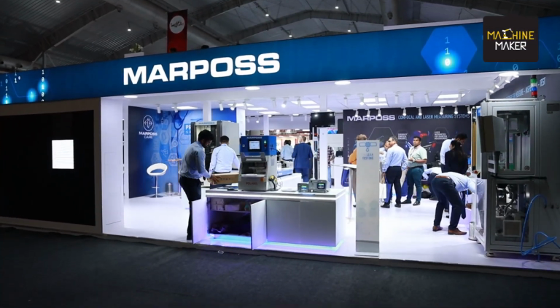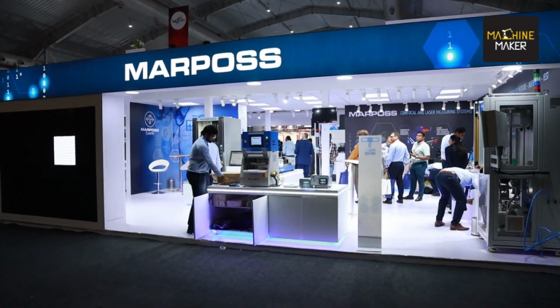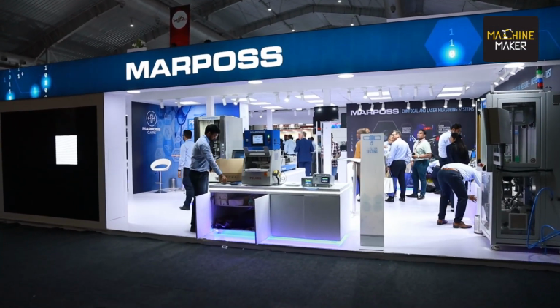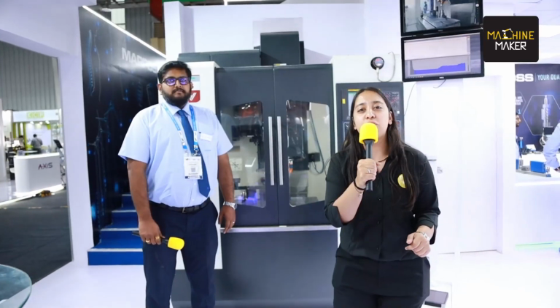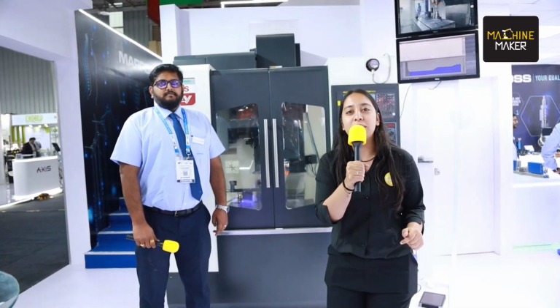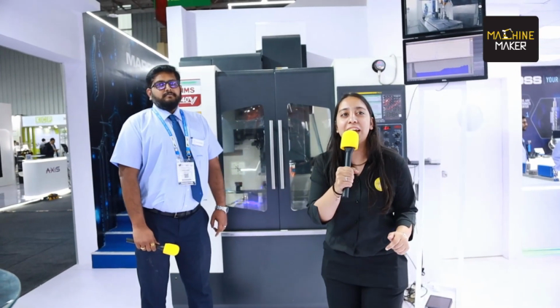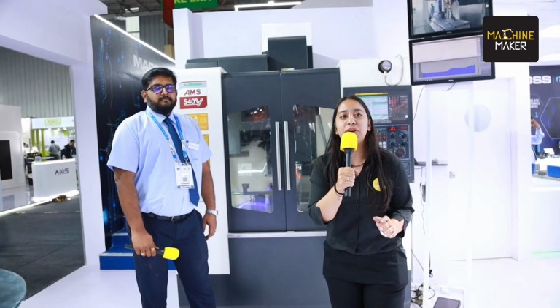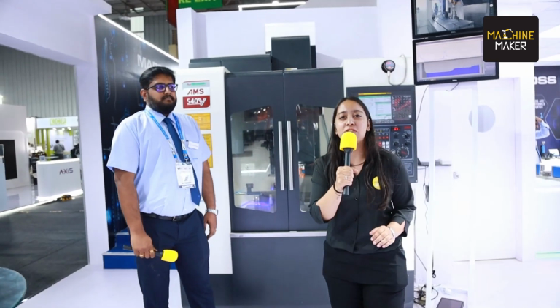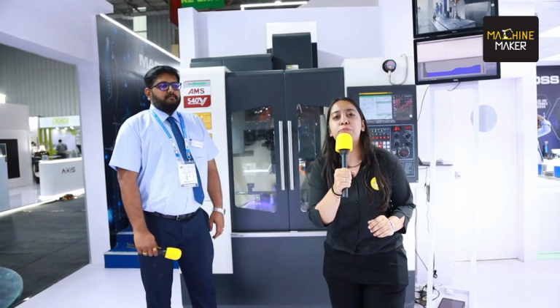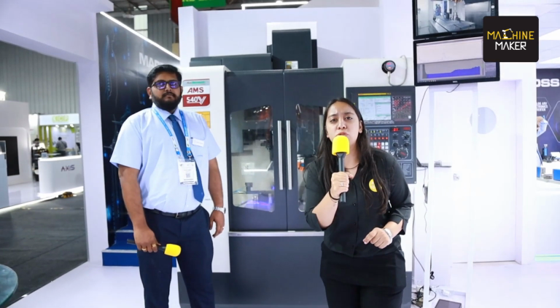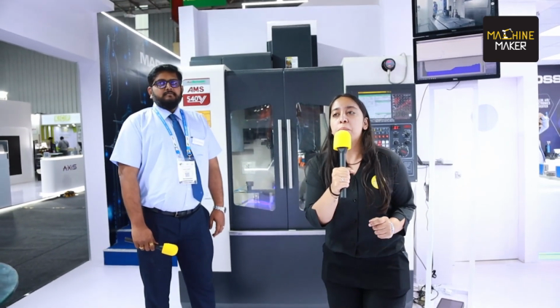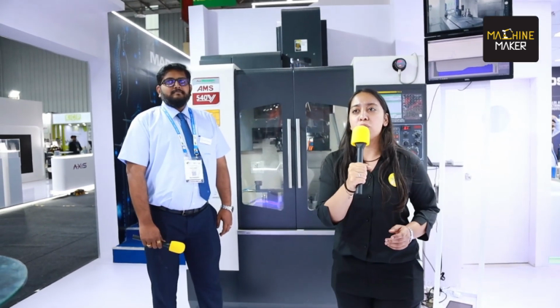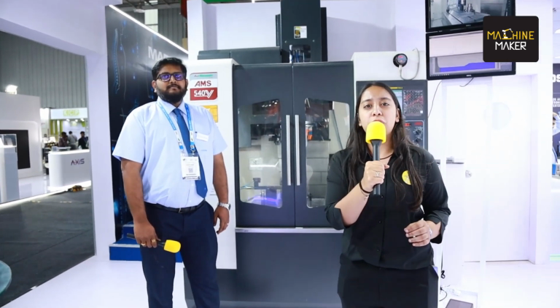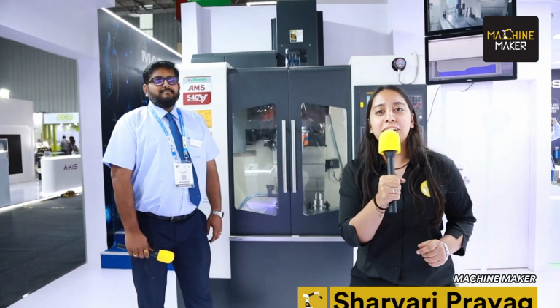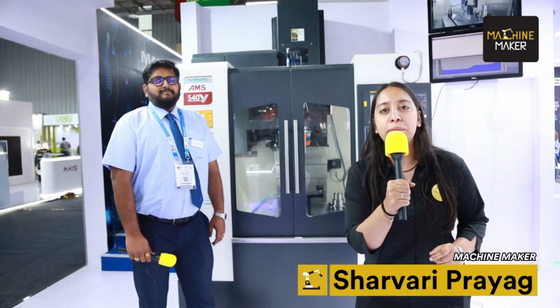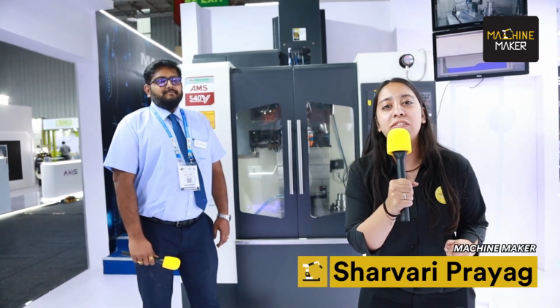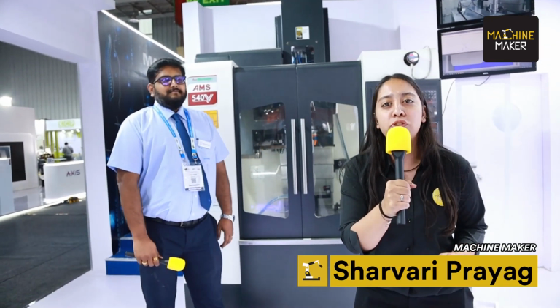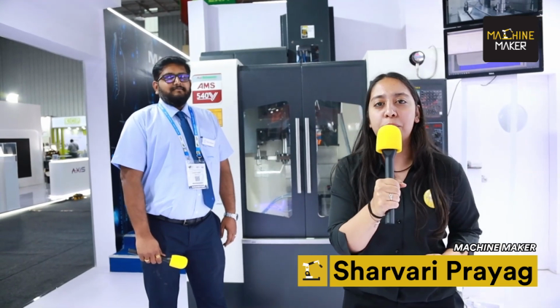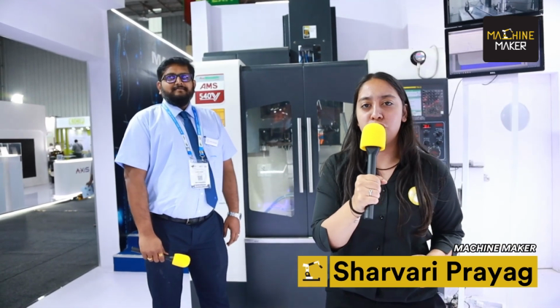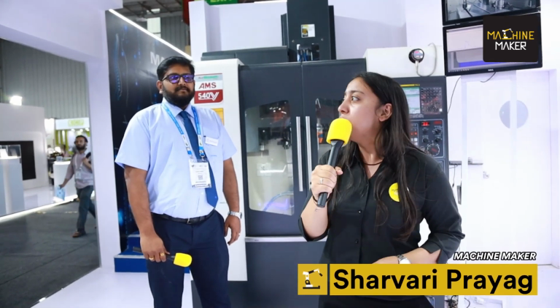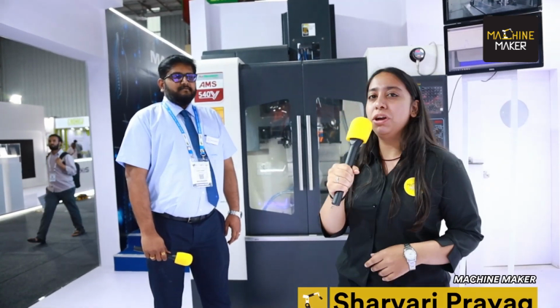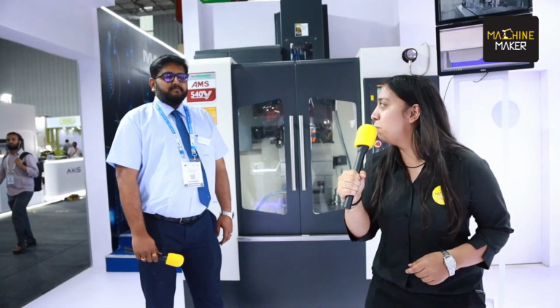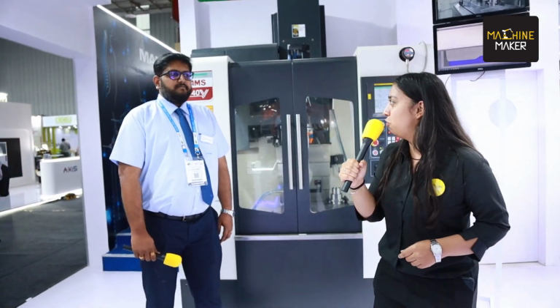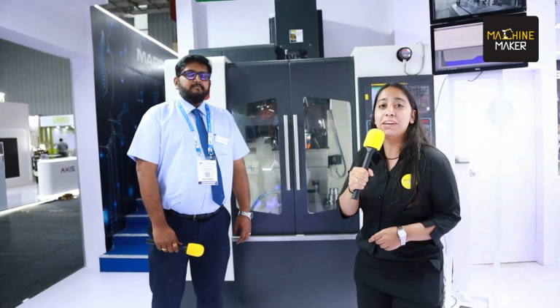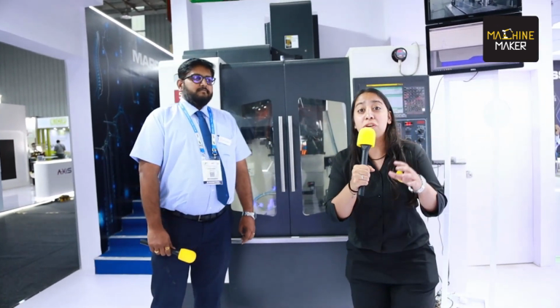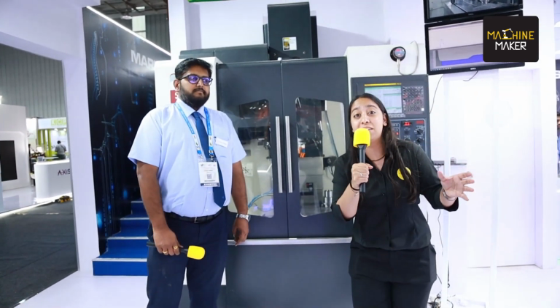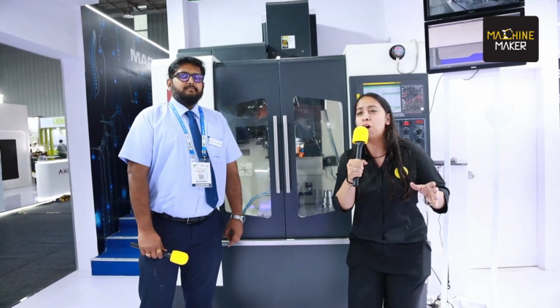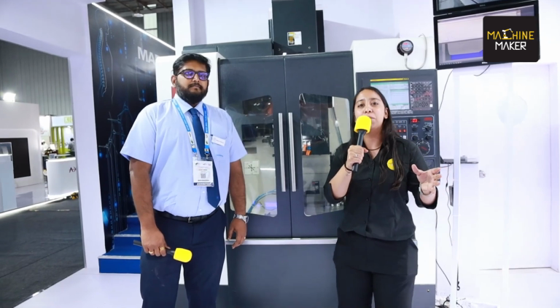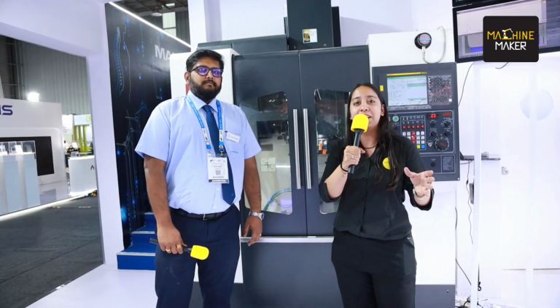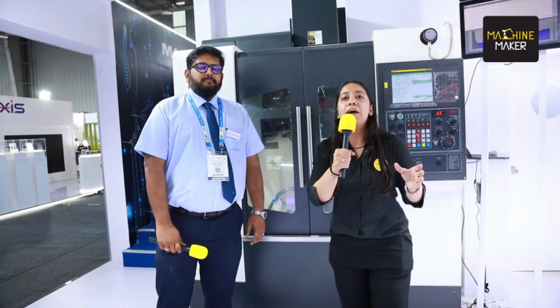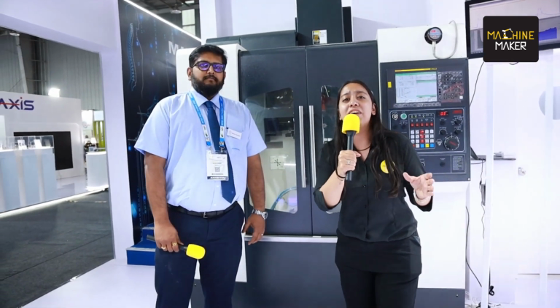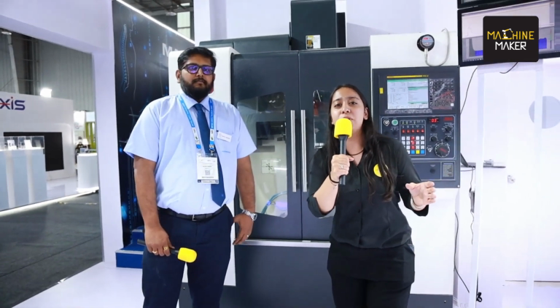Hello everyone, this is Imtex 2023 and we are at the stall of Marpos — one of the leading companies providing solutions for metrology. Here we have Mr. Sachin who can give us more insights about what they are demonstrating at Imtex 2023.